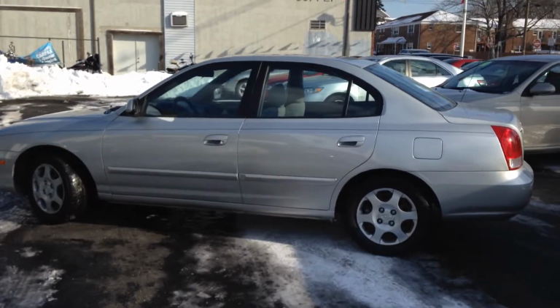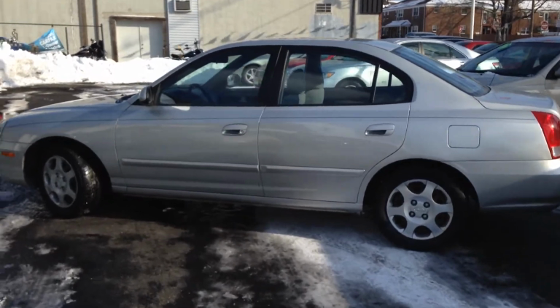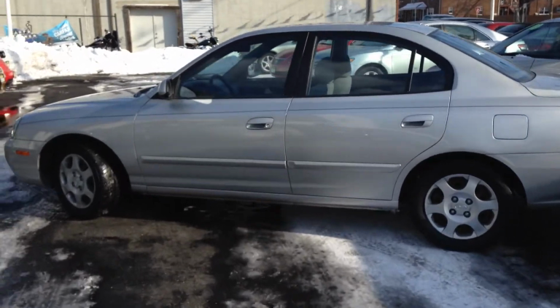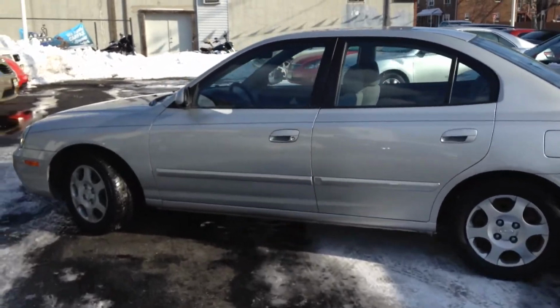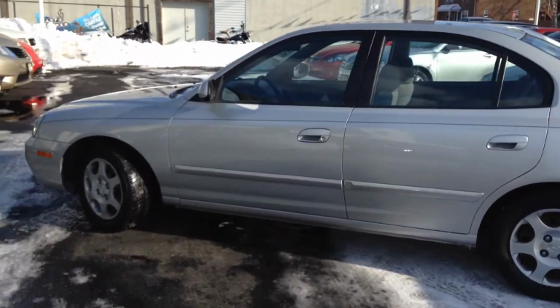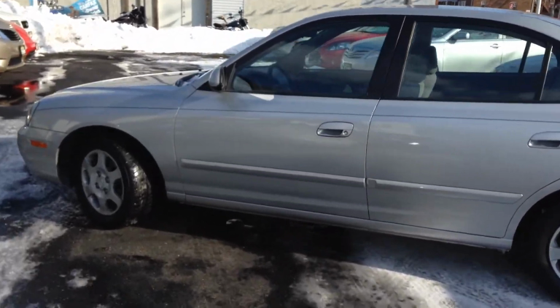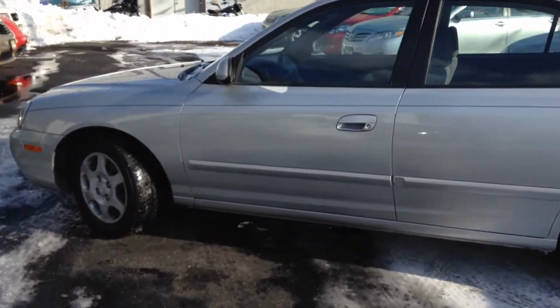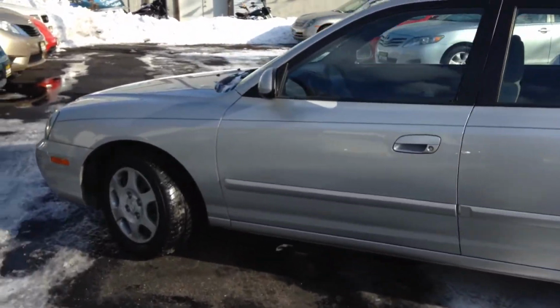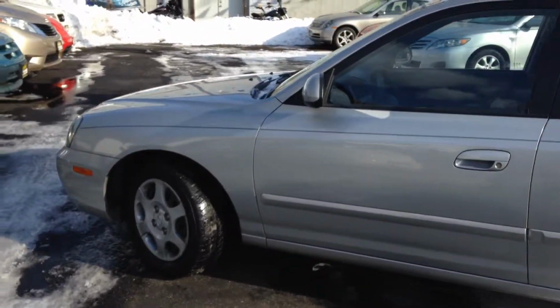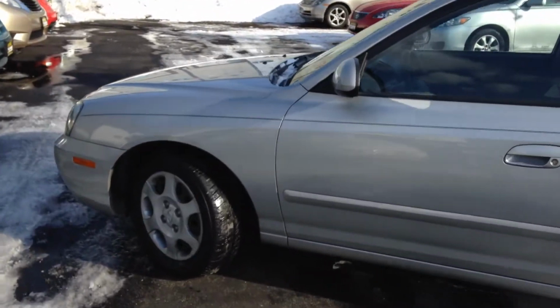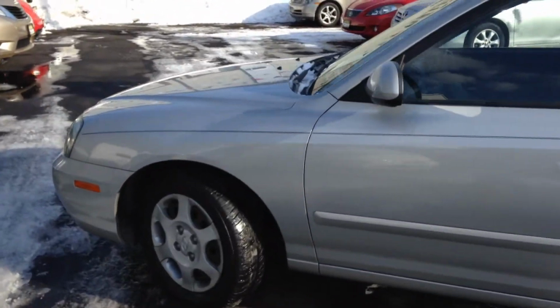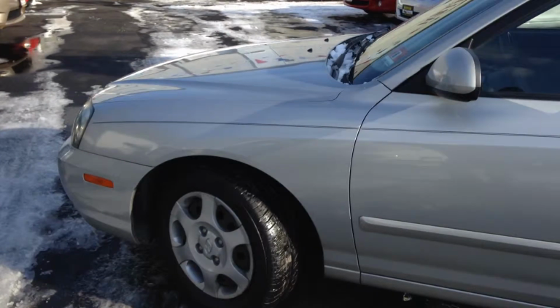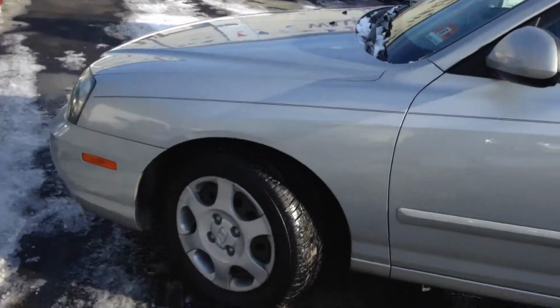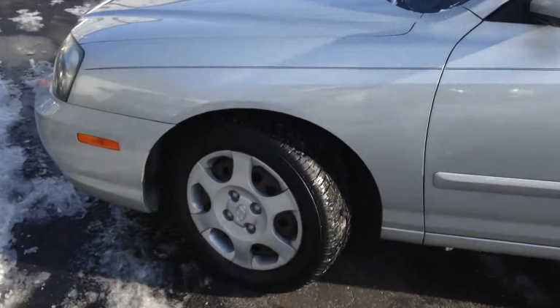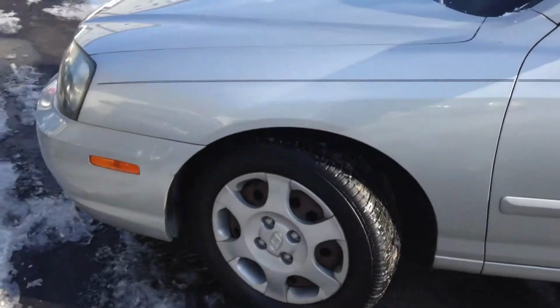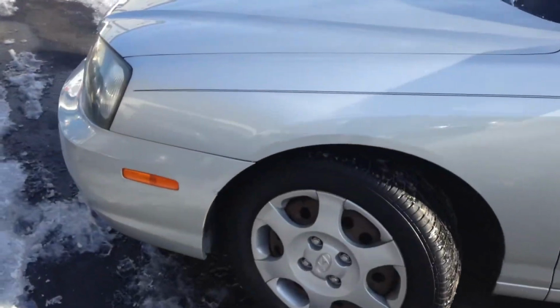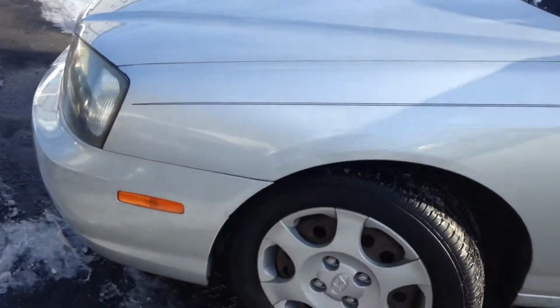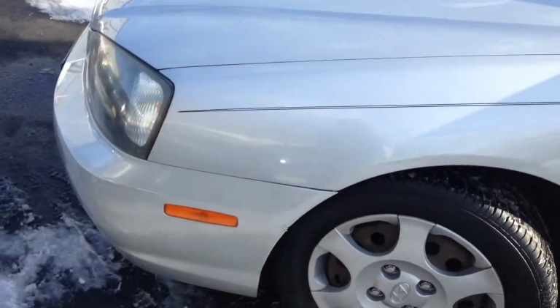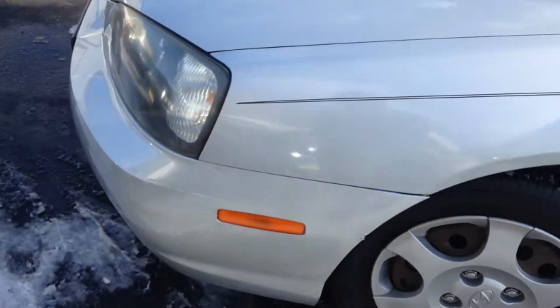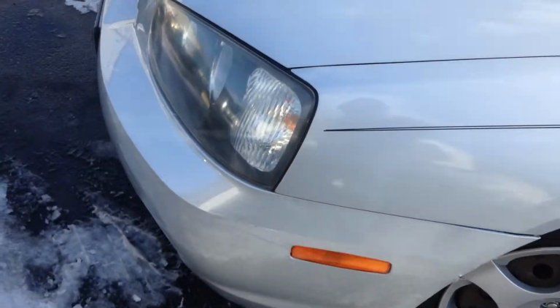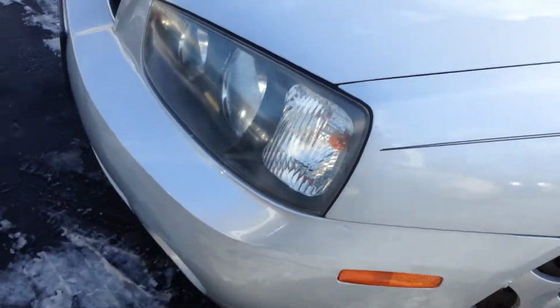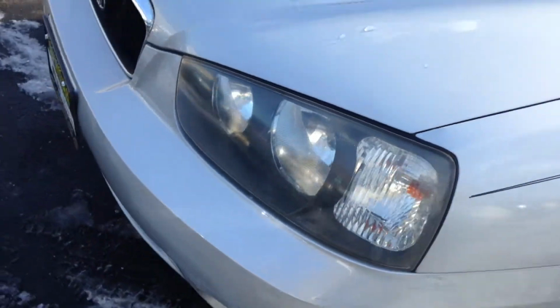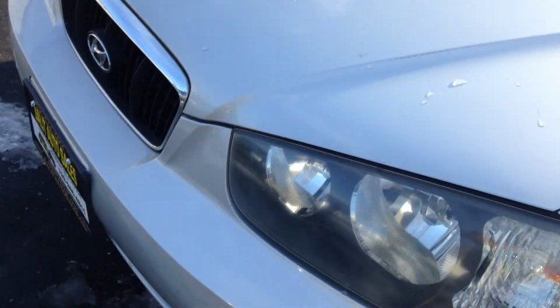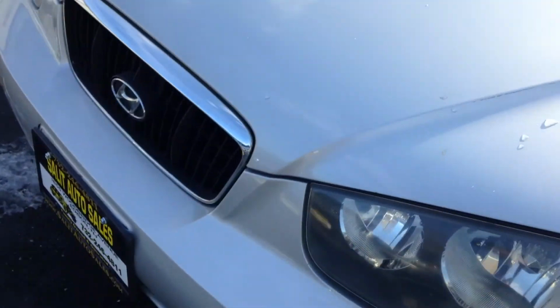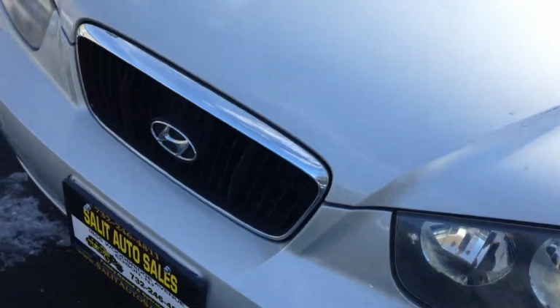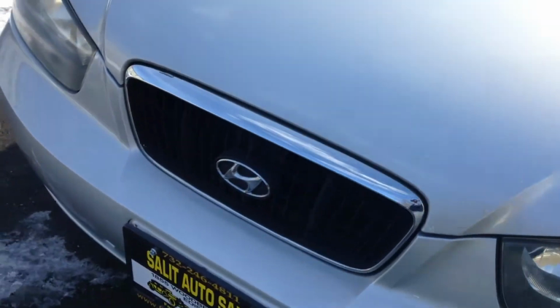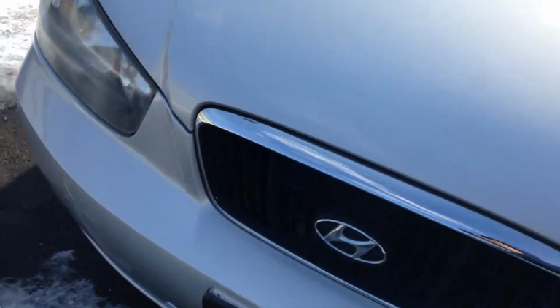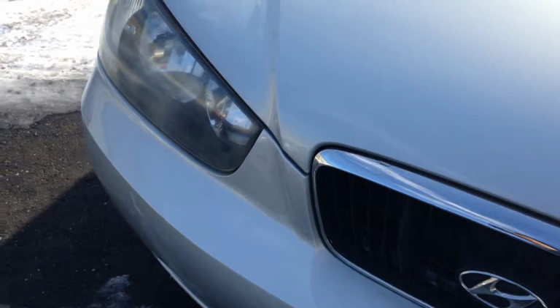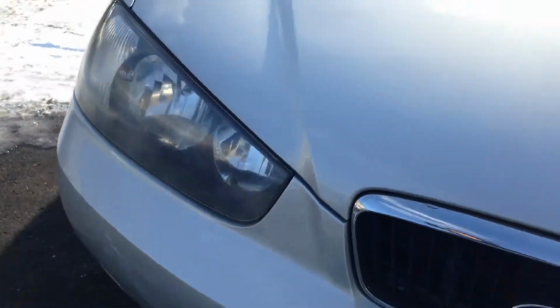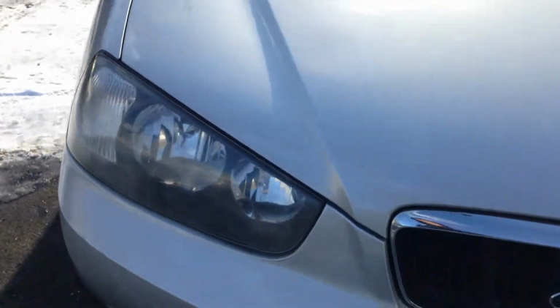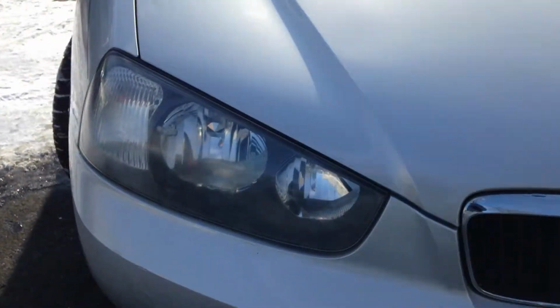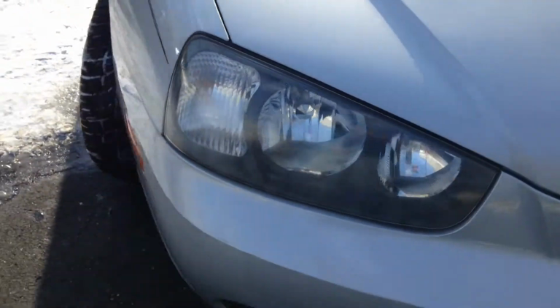Today we're taking a look at a 2003 Hyundai Elantra, and it has only 53,000 miles on it.